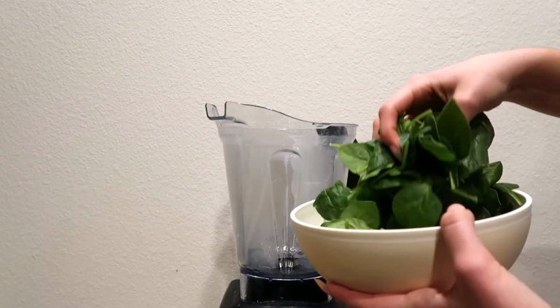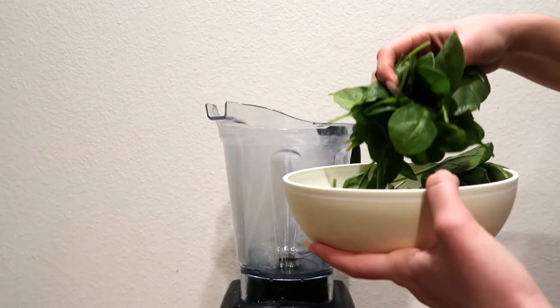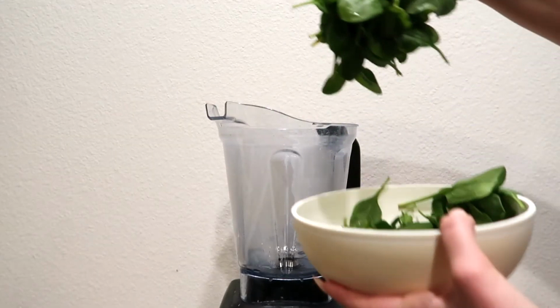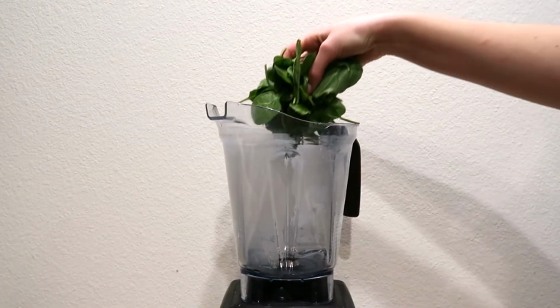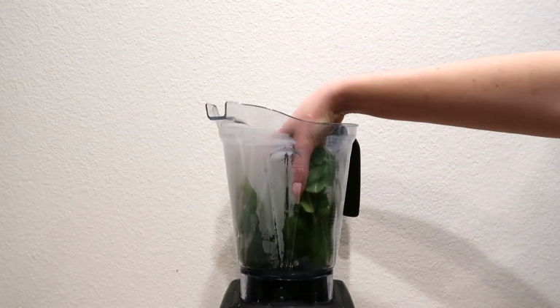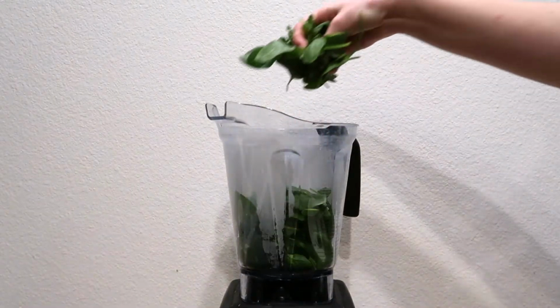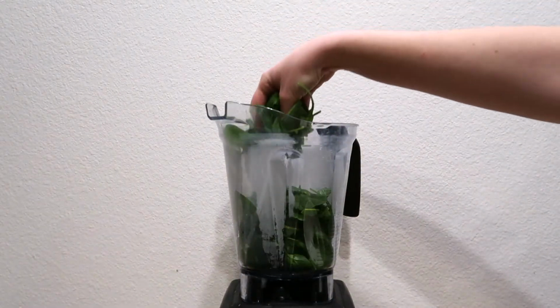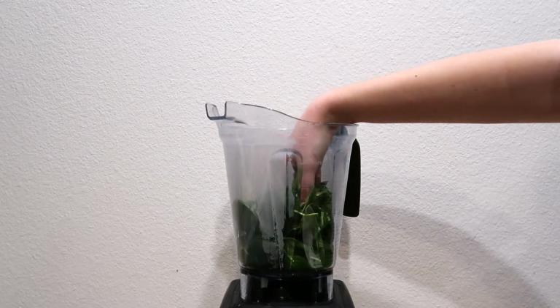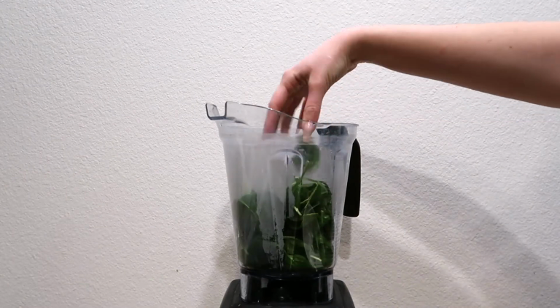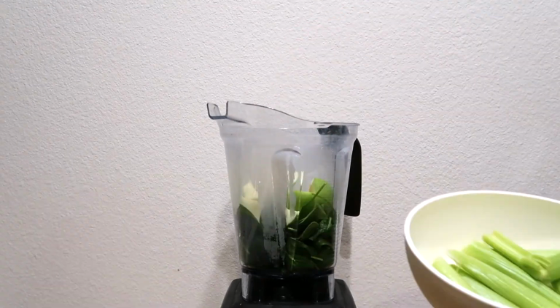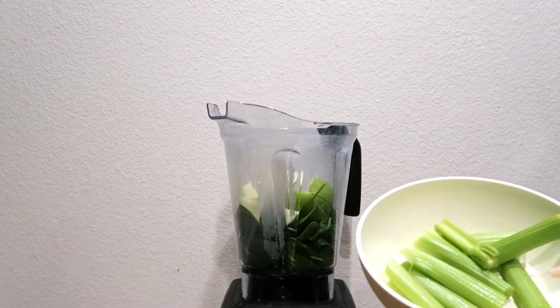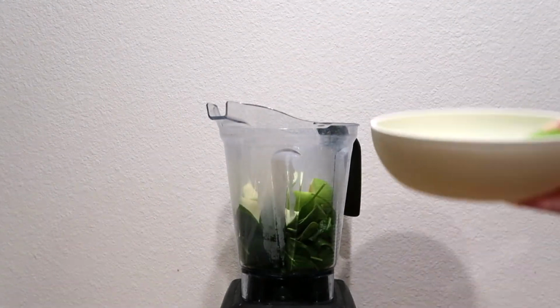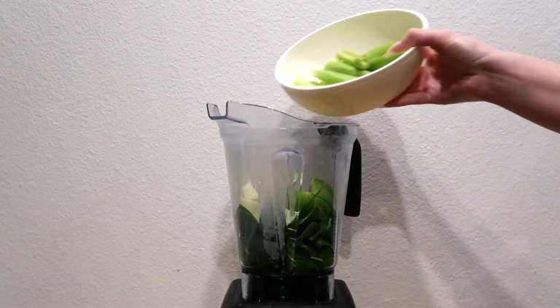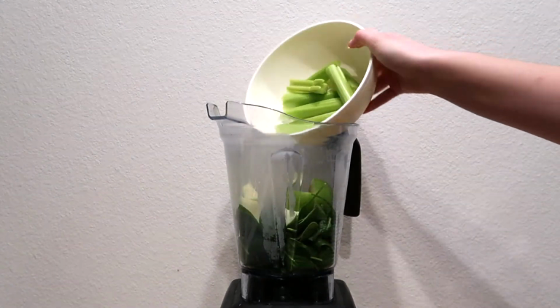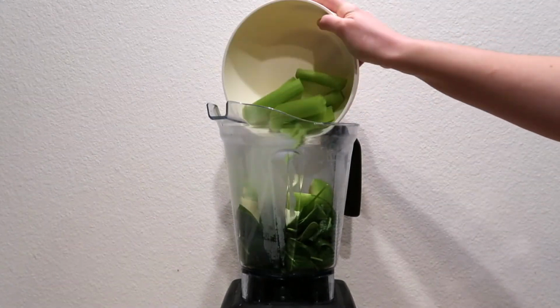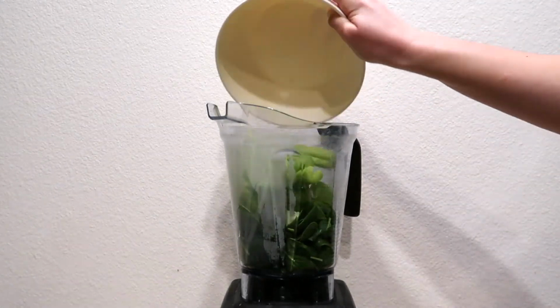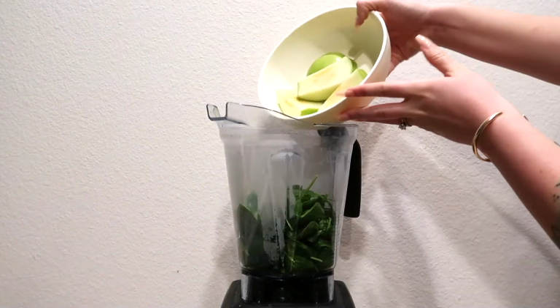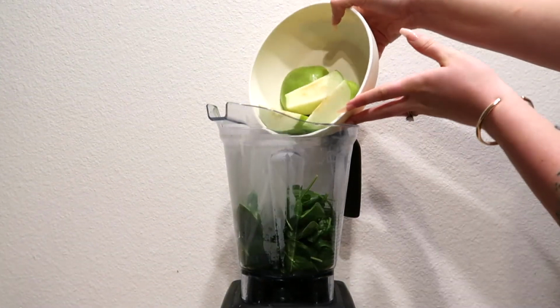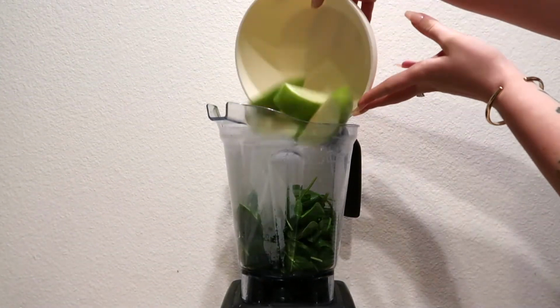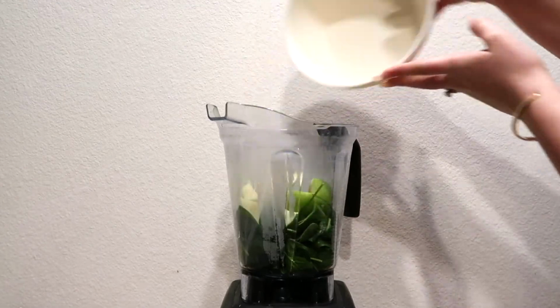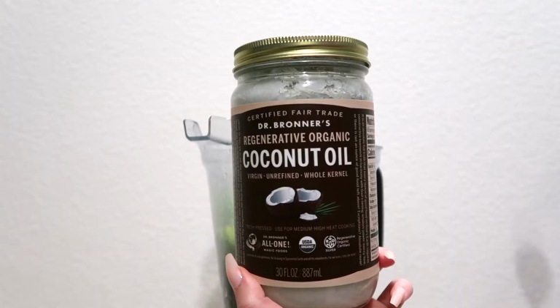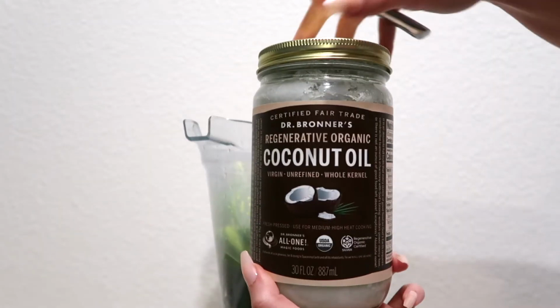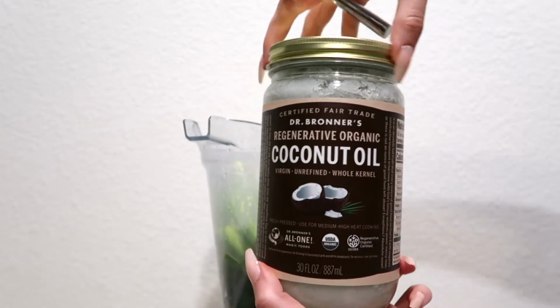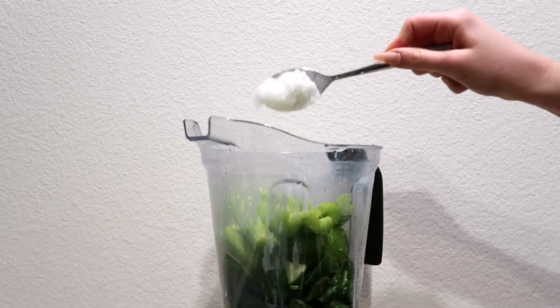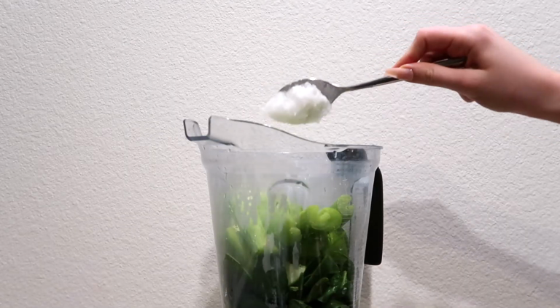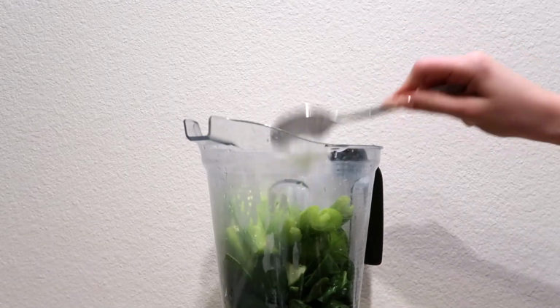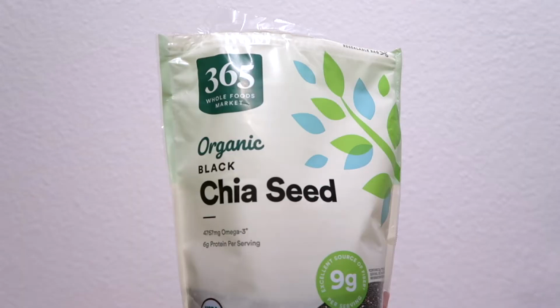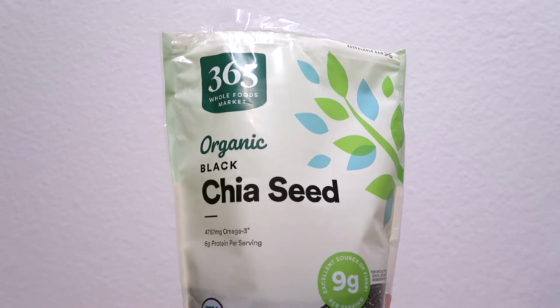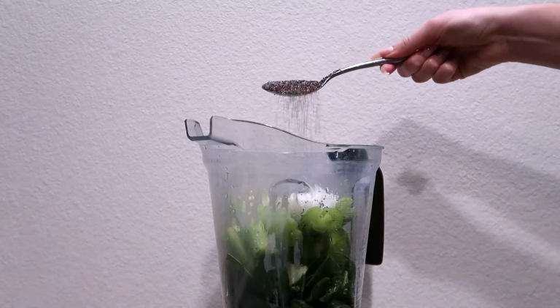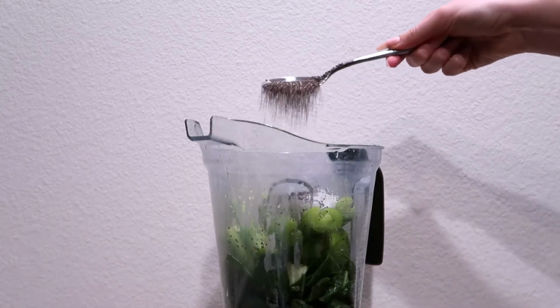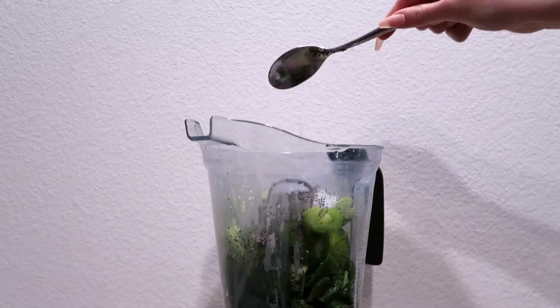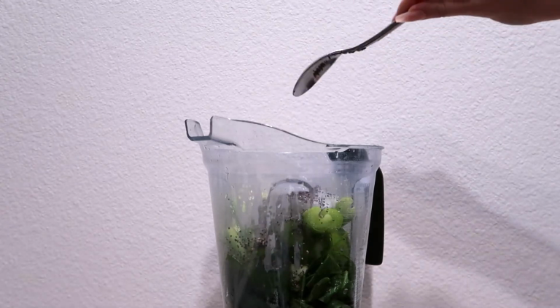Start with two decent-sized handfuls of spinach. Add in three stalks of celery, one green apple, one spoonful of coconut oil, and two spoonfuls of chia seeds.